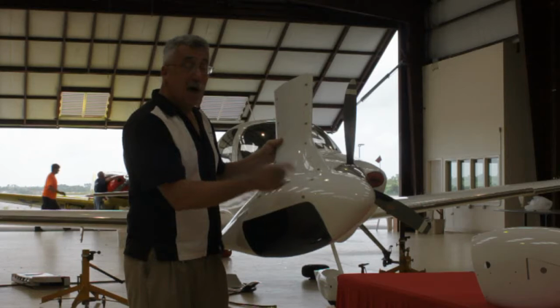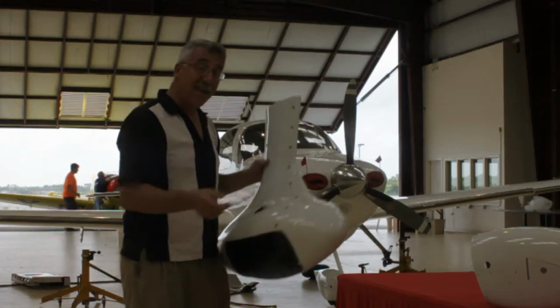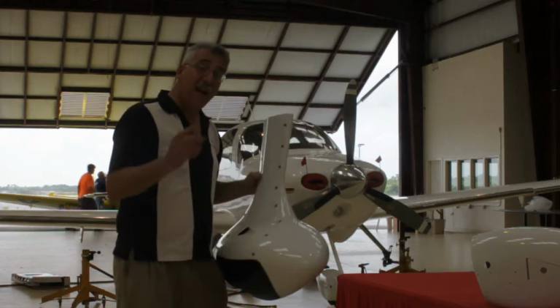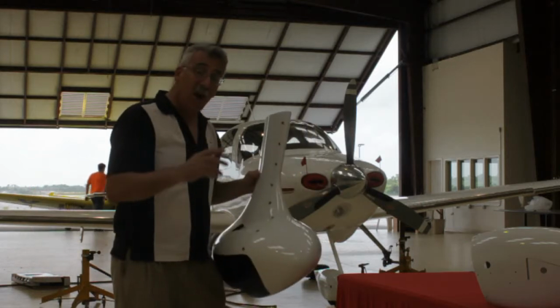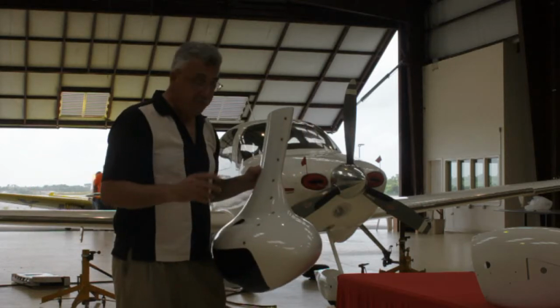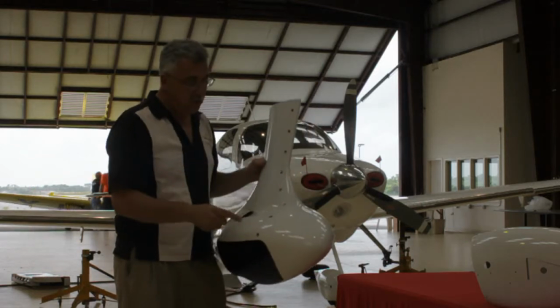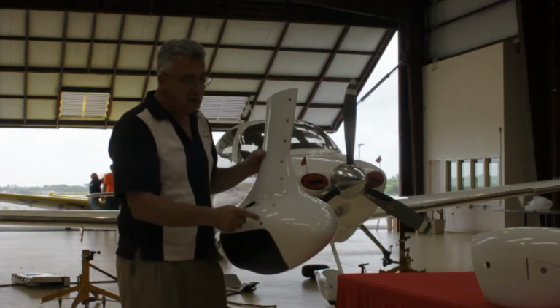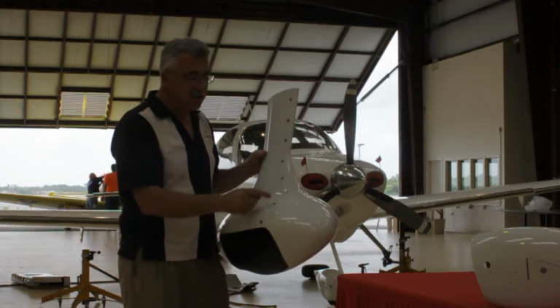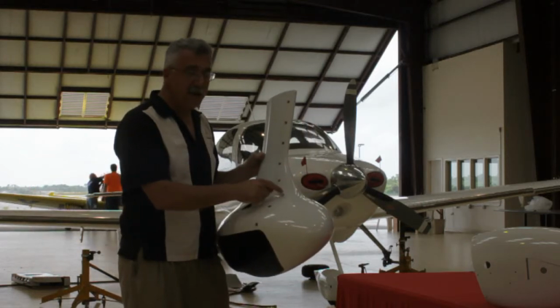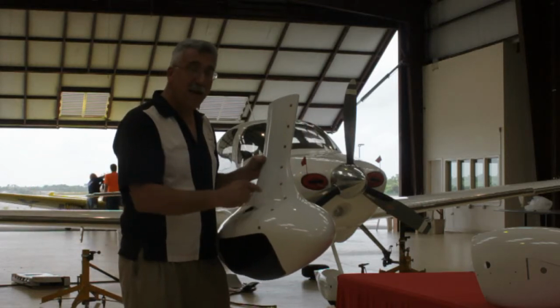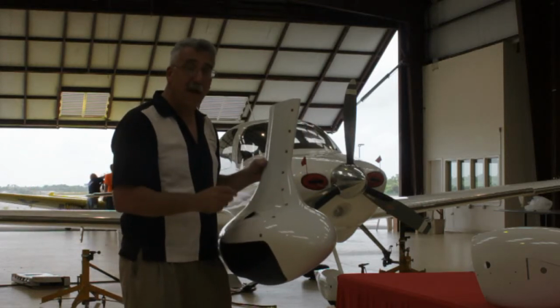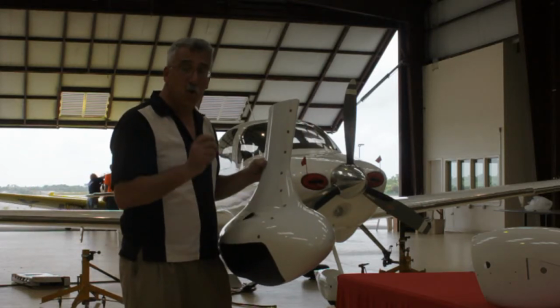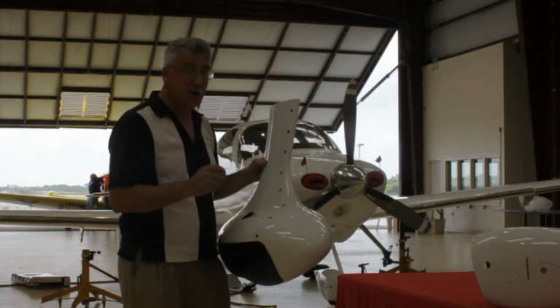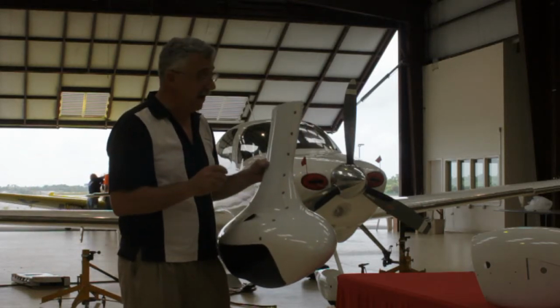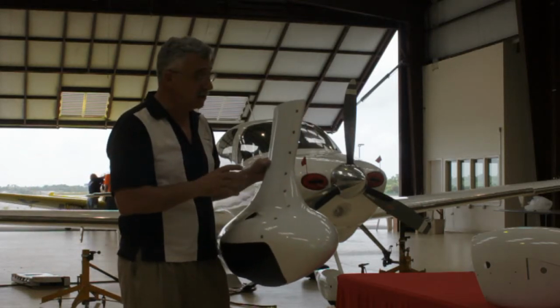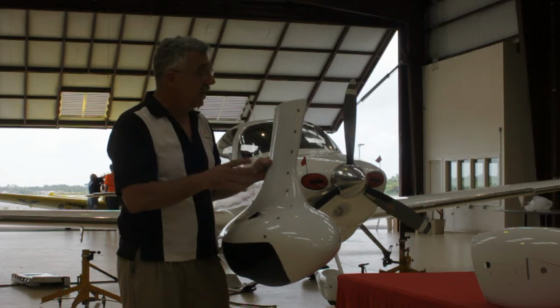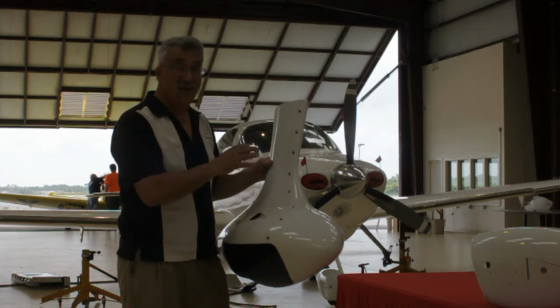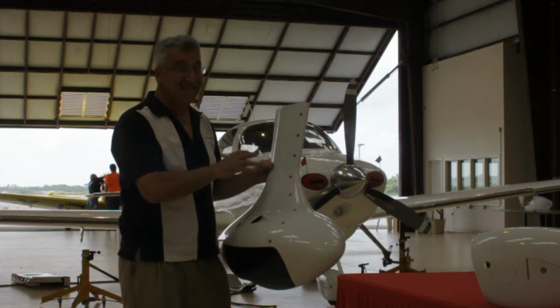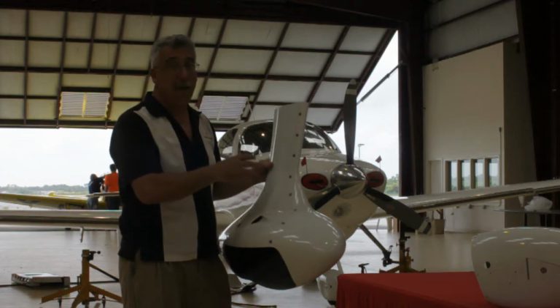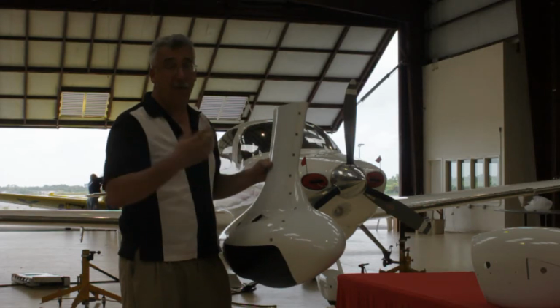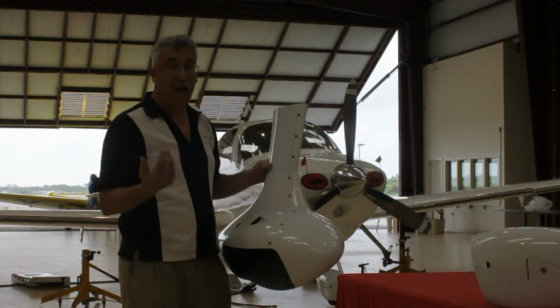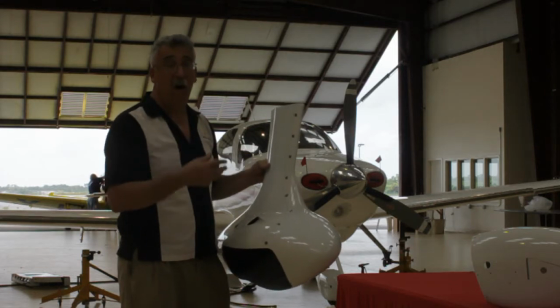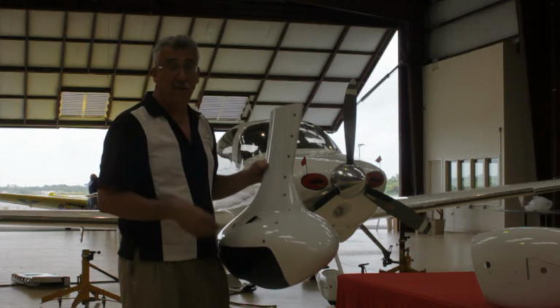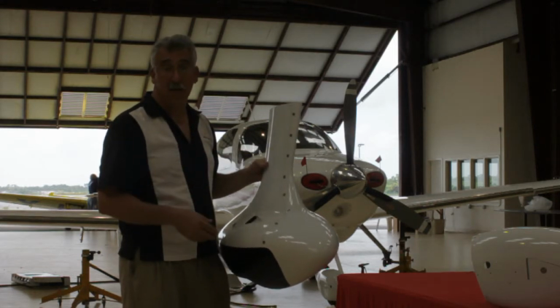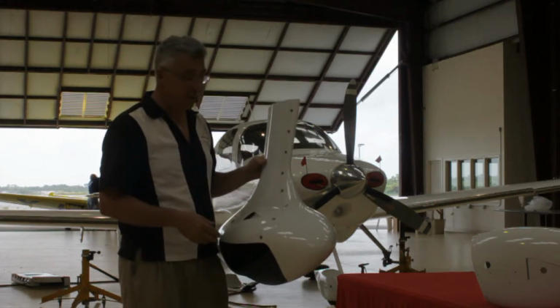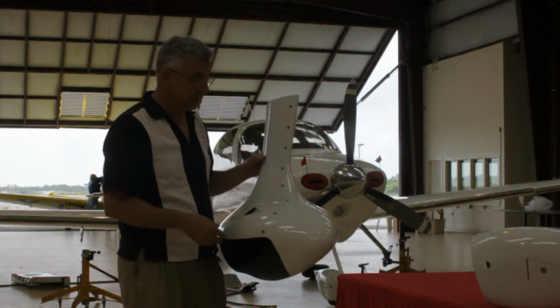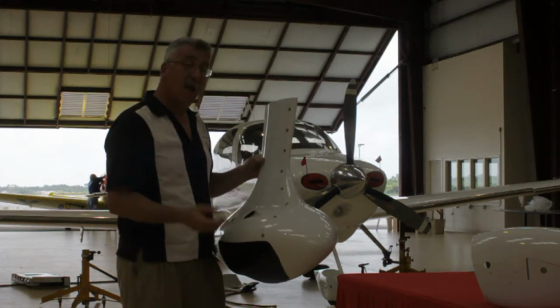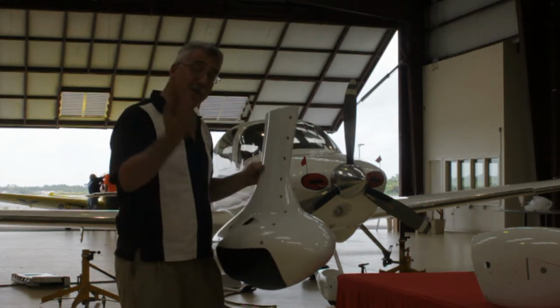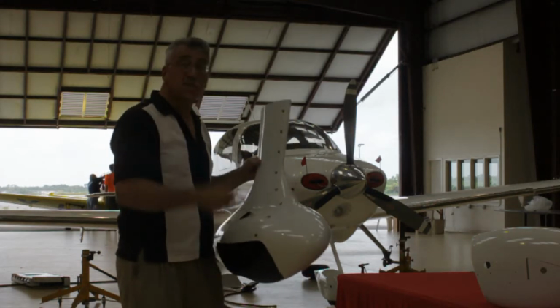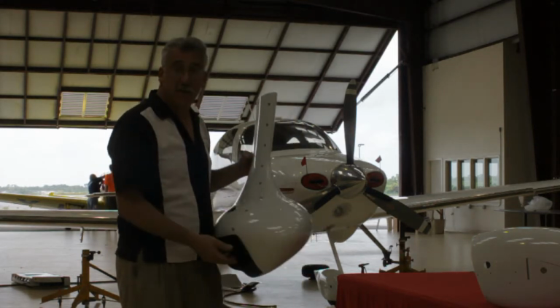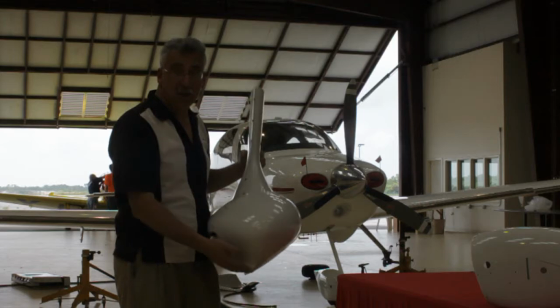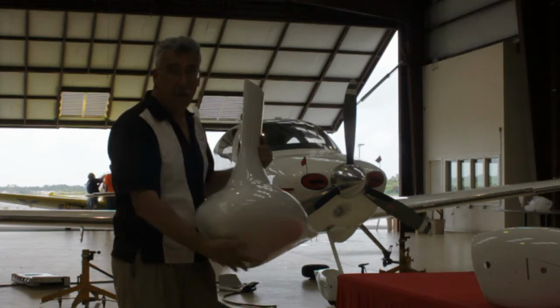To get the pant on and off, we use these specially manufactured quarter-turn fasteners, so it's a snap to get the pant on and off after it's on your airplane. Let me show you some tricks about installing the pant.